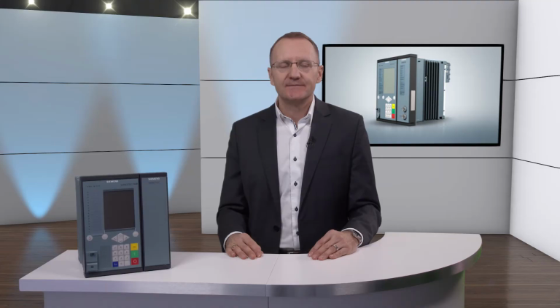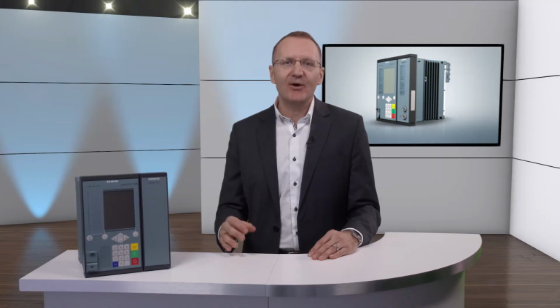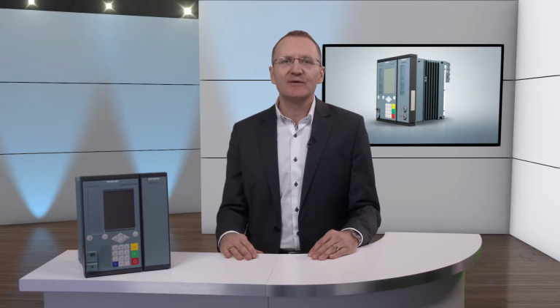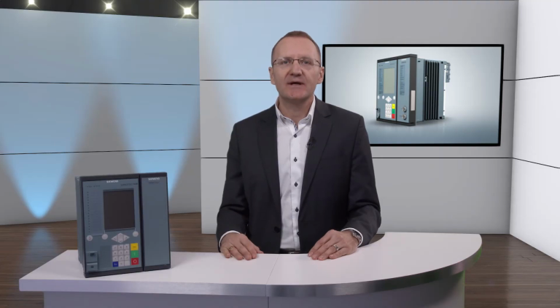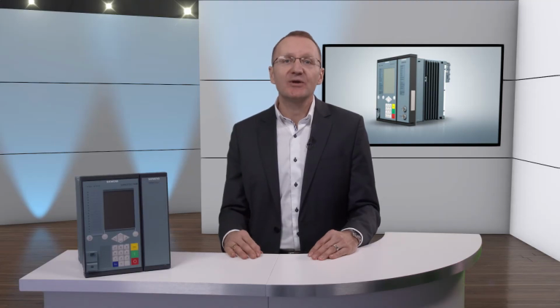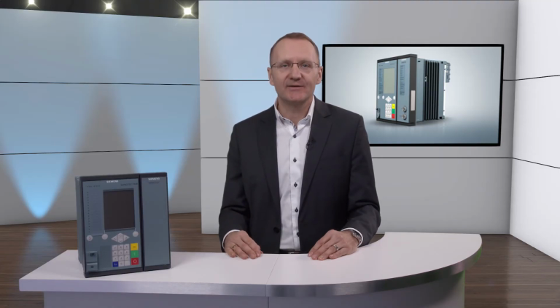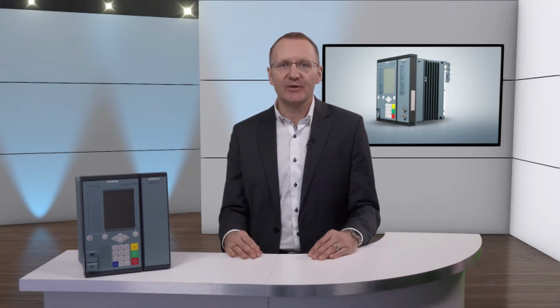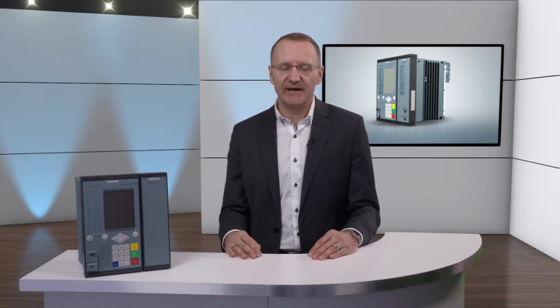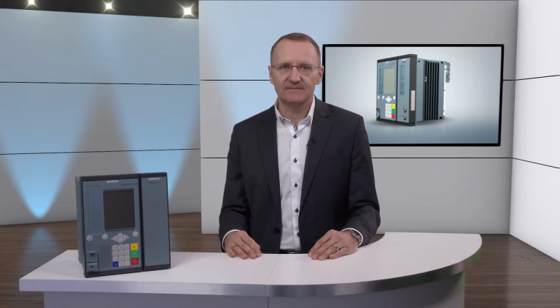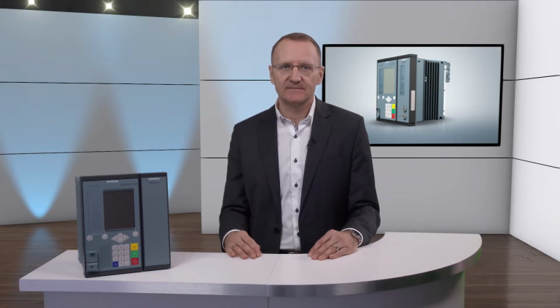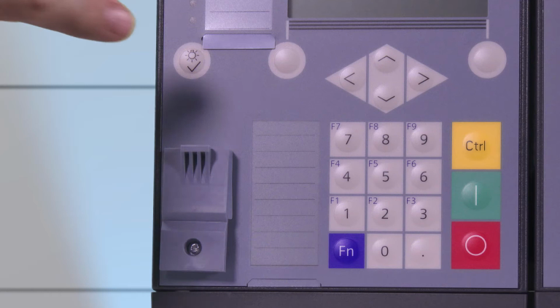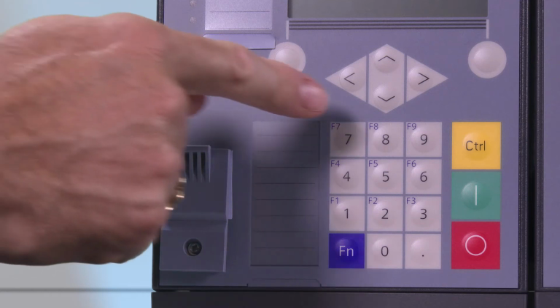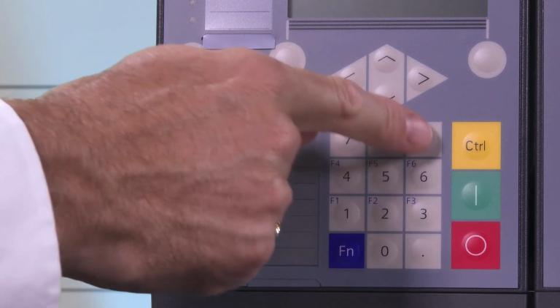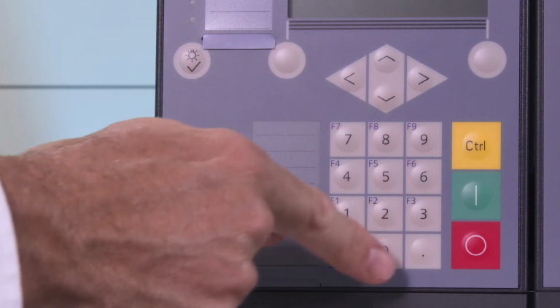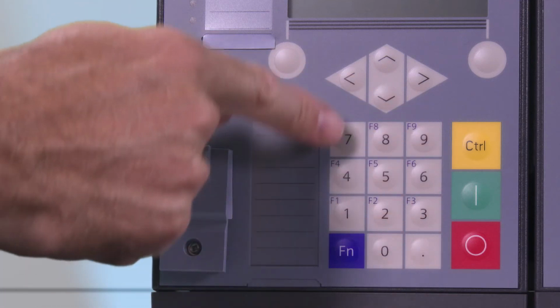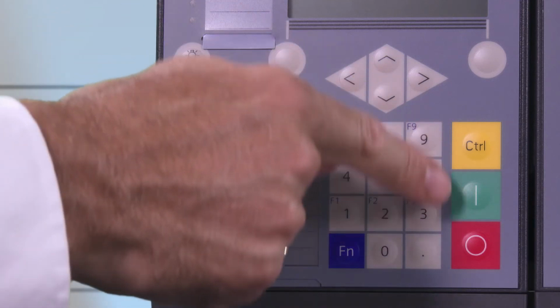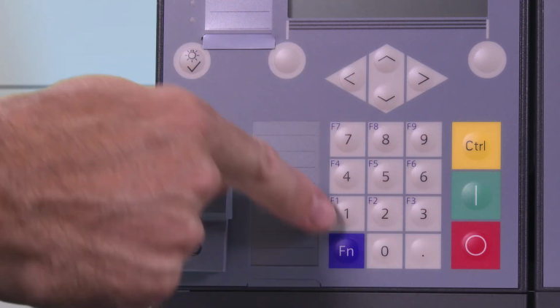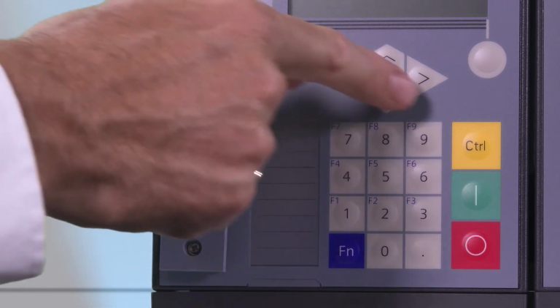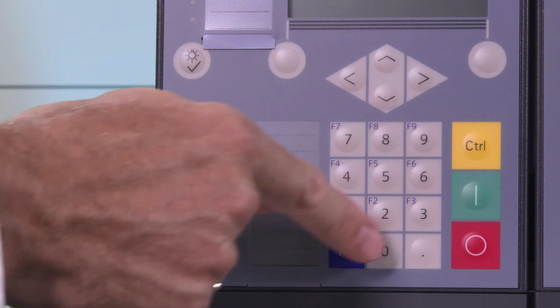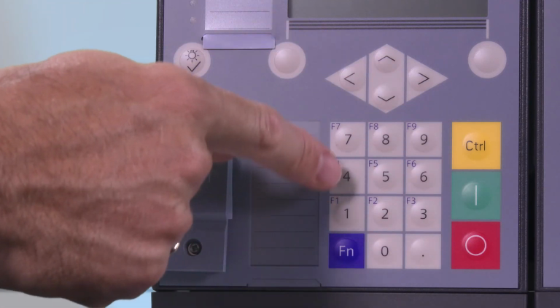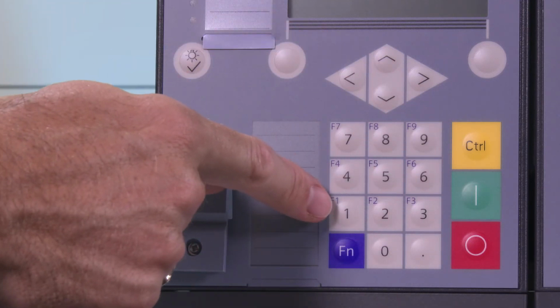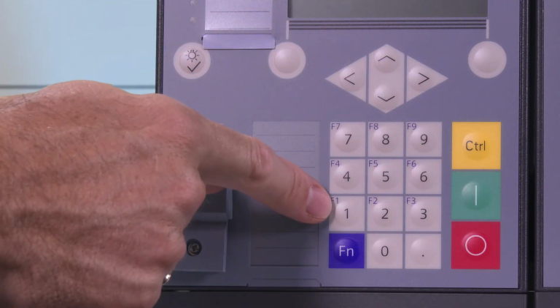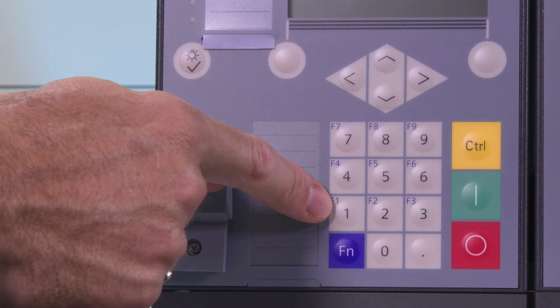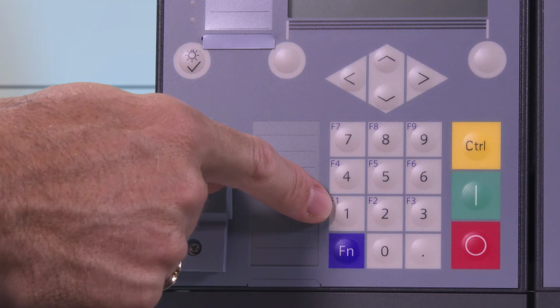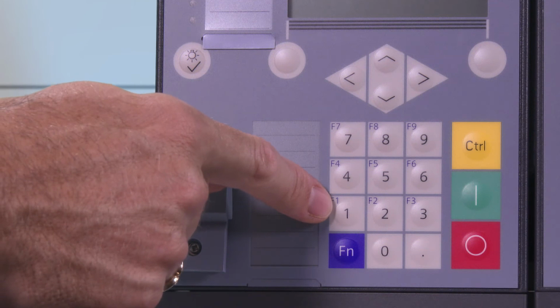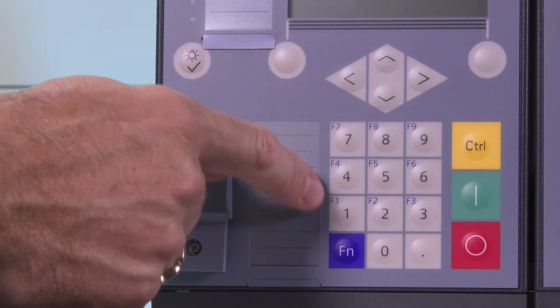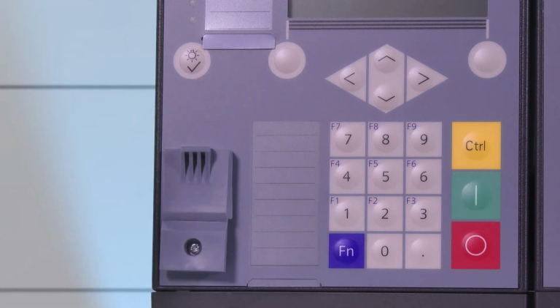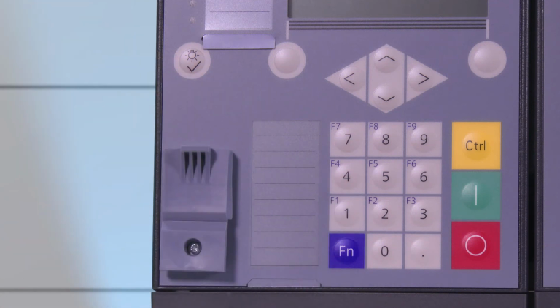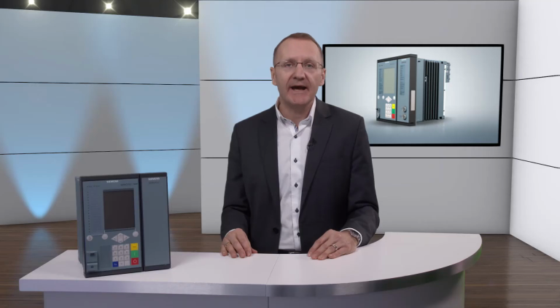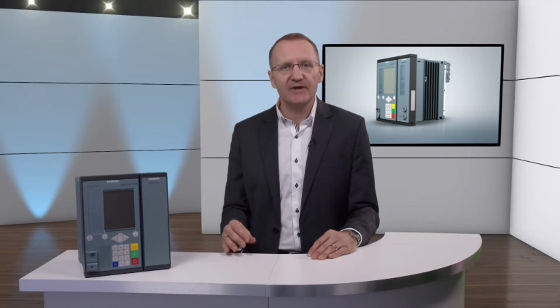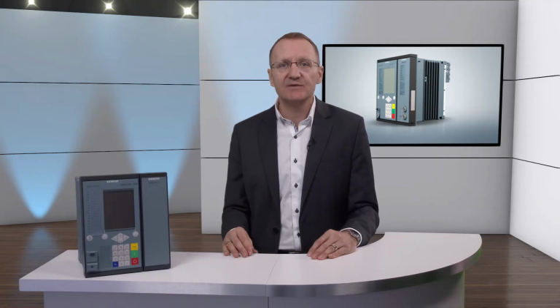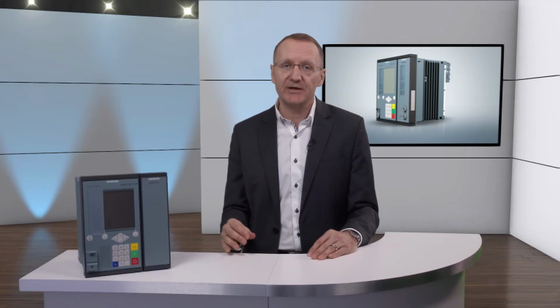Now let's have a look at the bottom part of the operation panel. There are the numeric keys including the so-called function keys. The numeric keys are used to enter values and to navigate through menus.